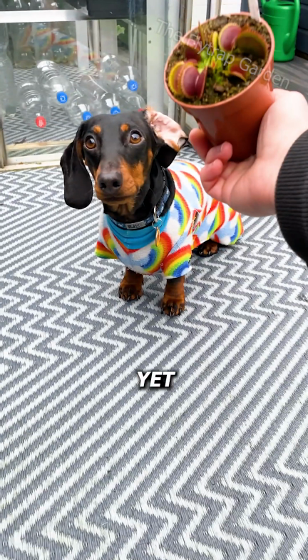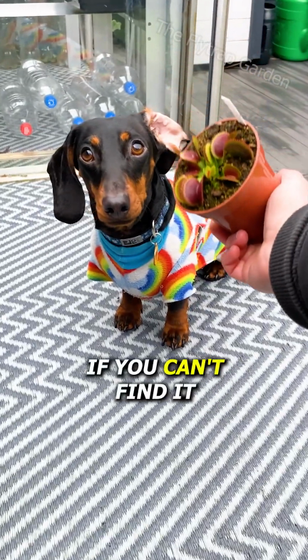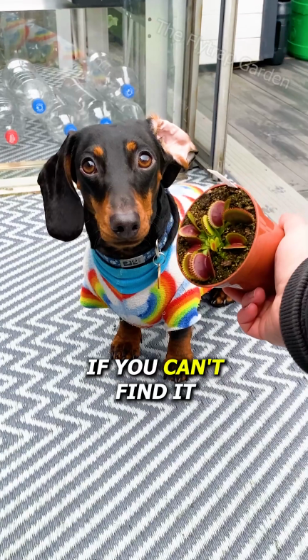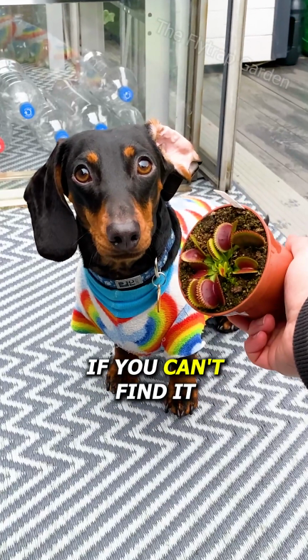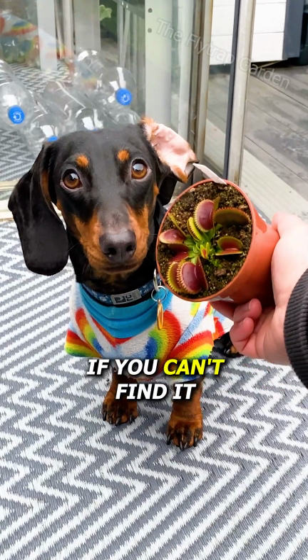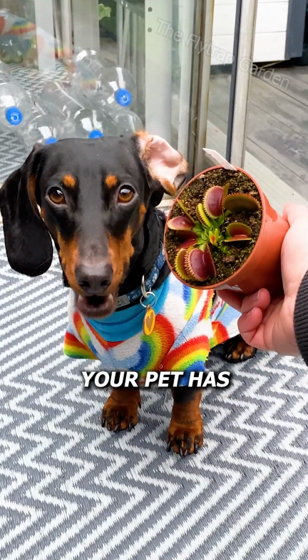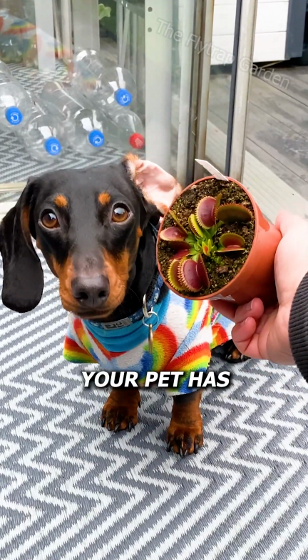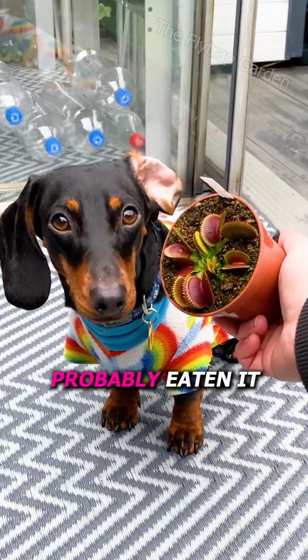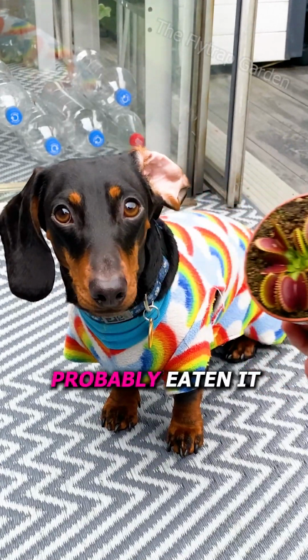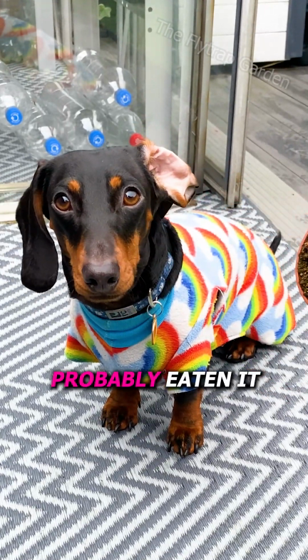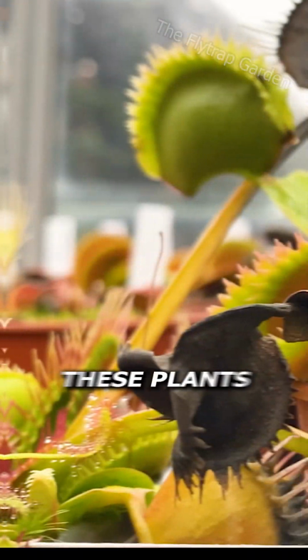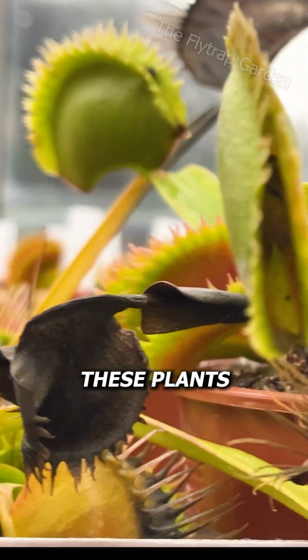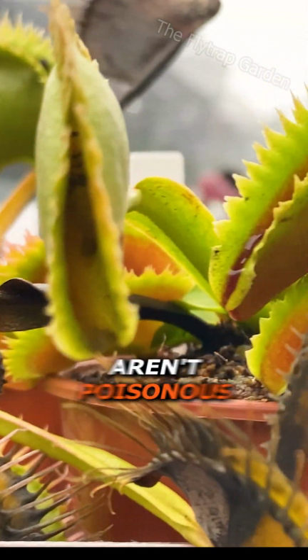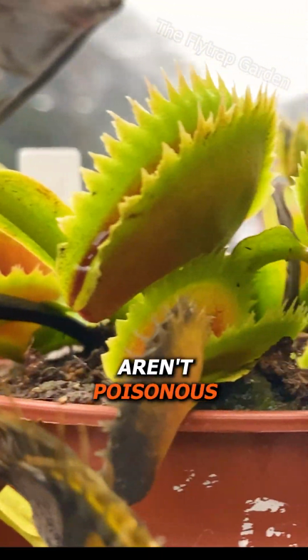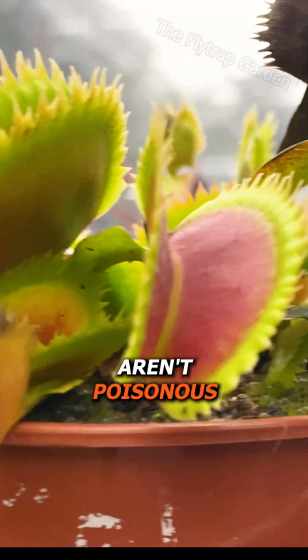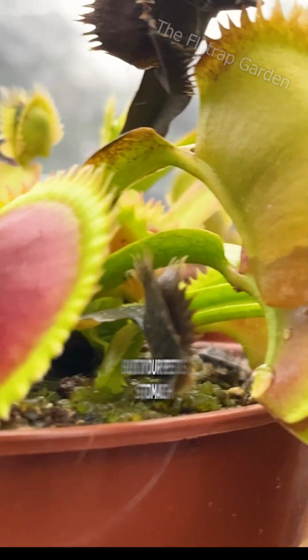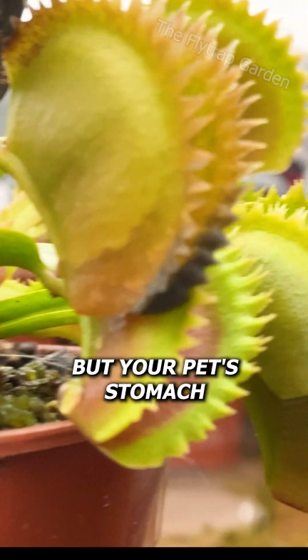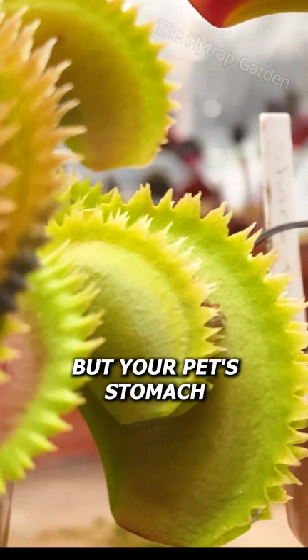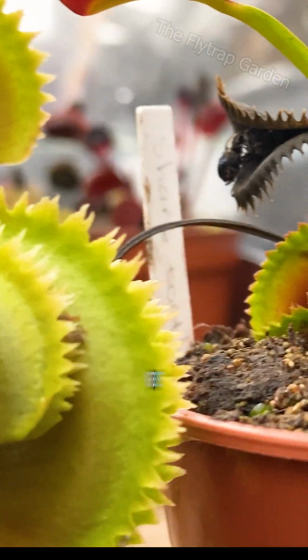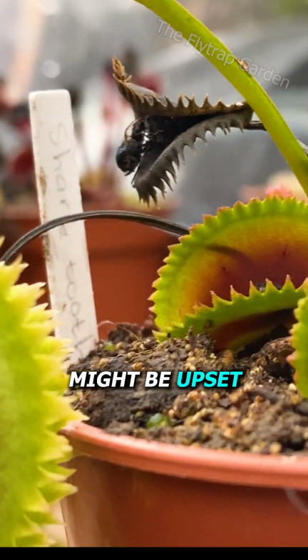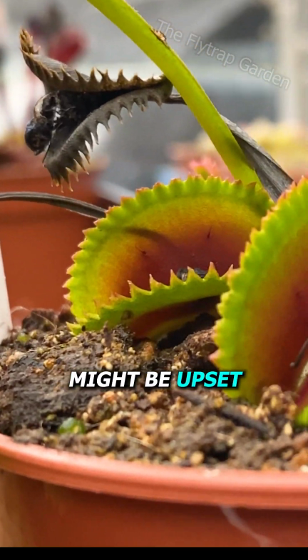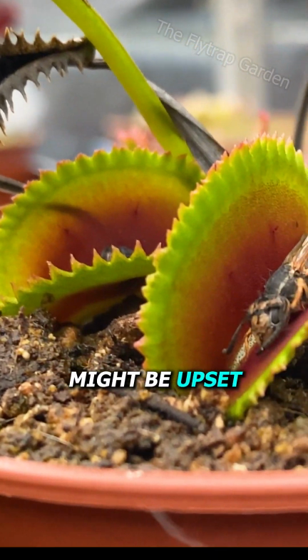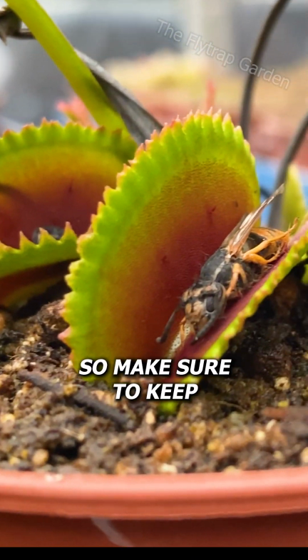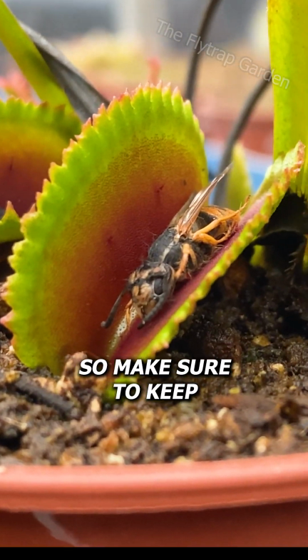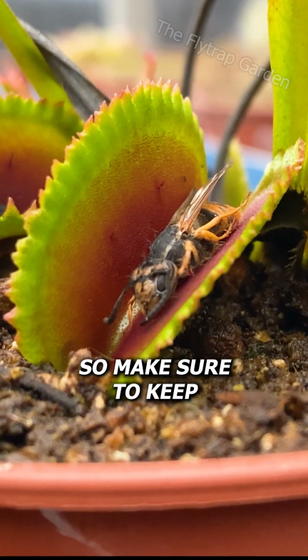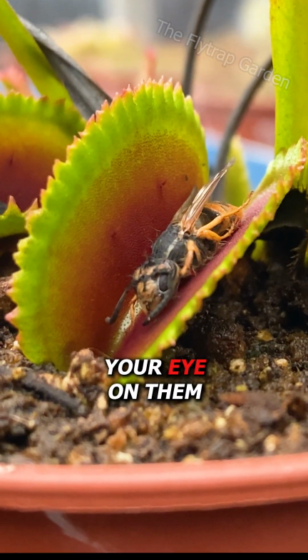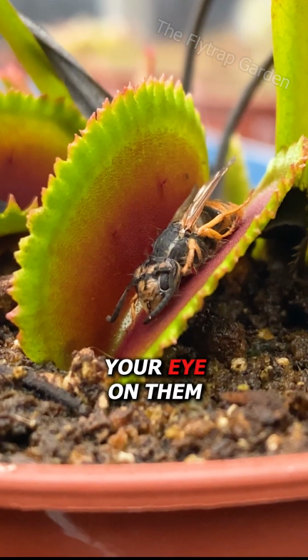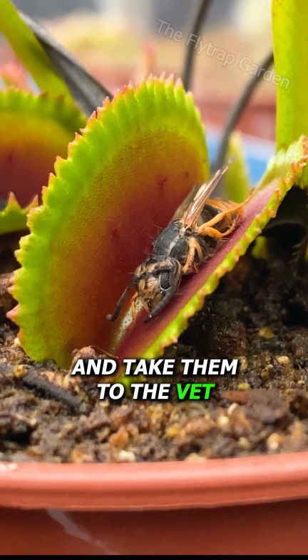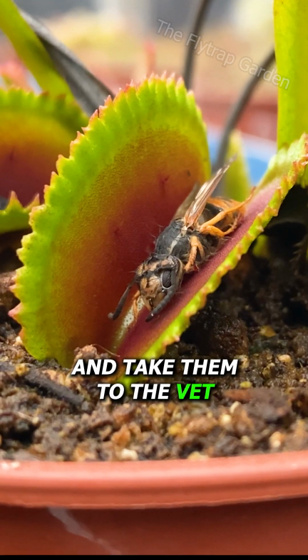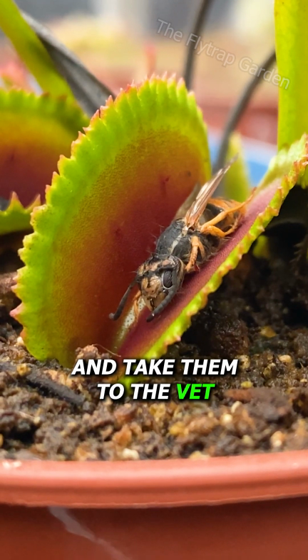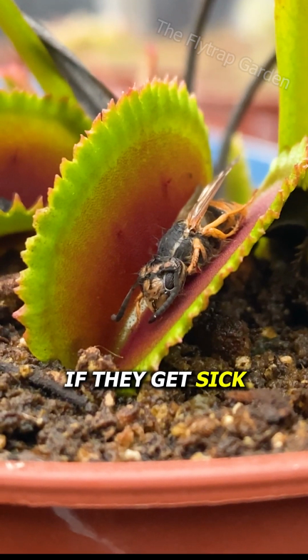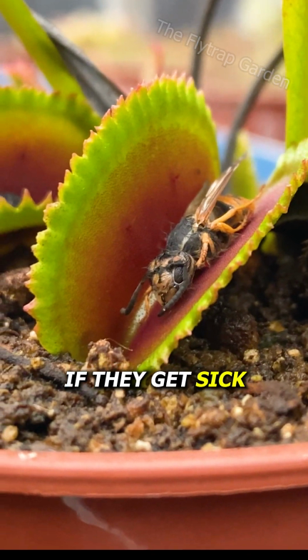Yet if you can't find it, your pet has probably eaten it. These plants aren't poisonous, but your pet's stomach might be upset, so make sure to keep your eye on them and take them to the vet if they get sick.